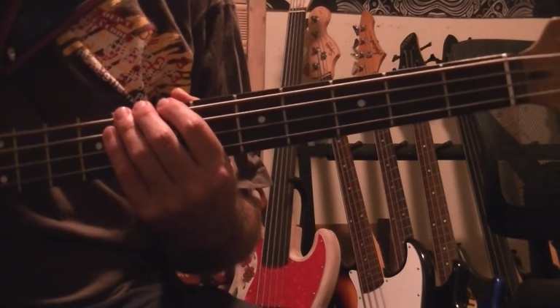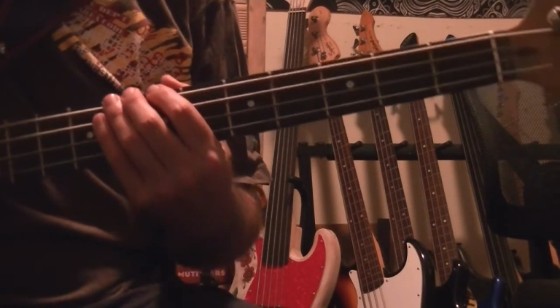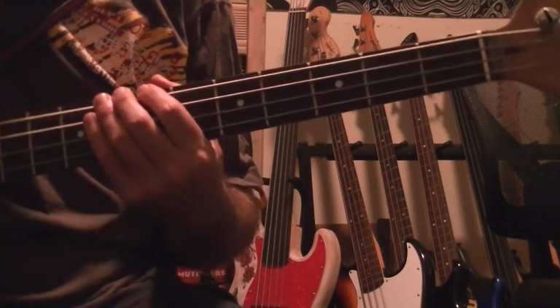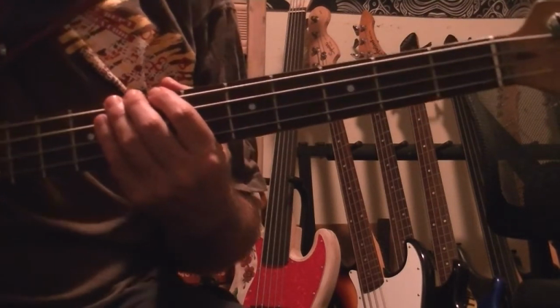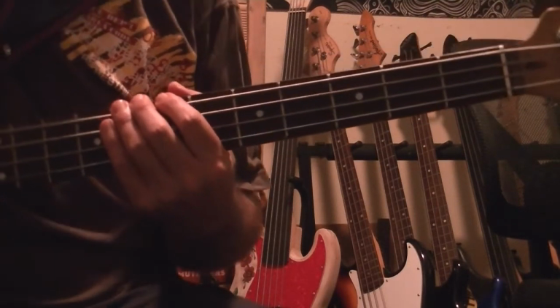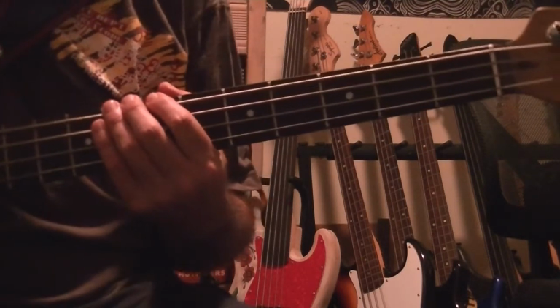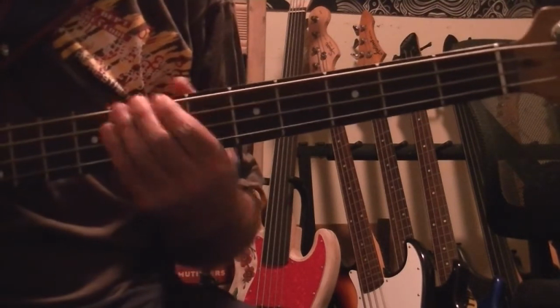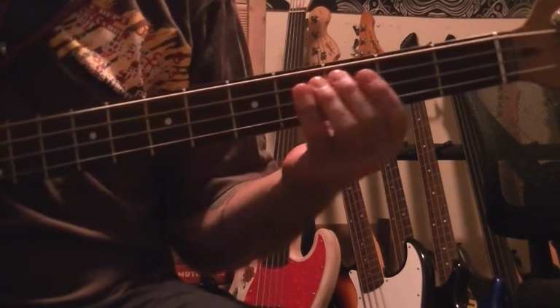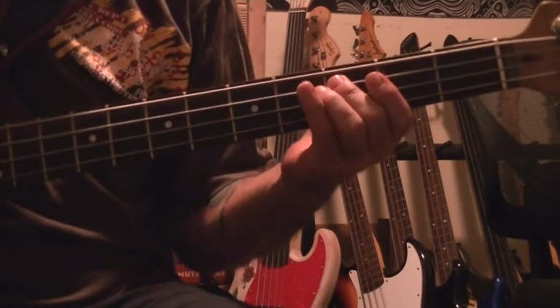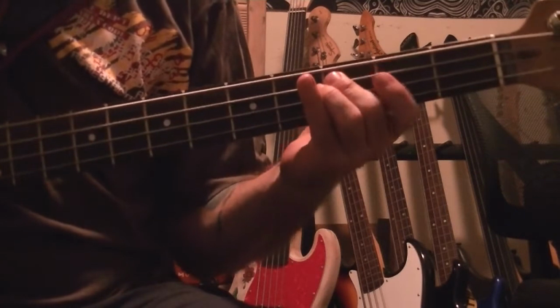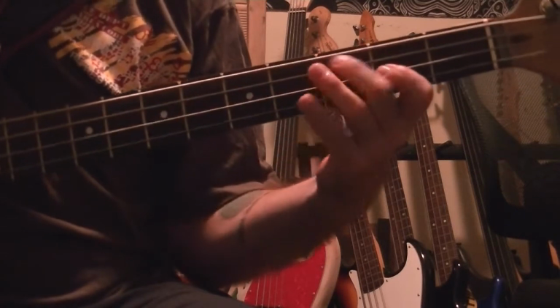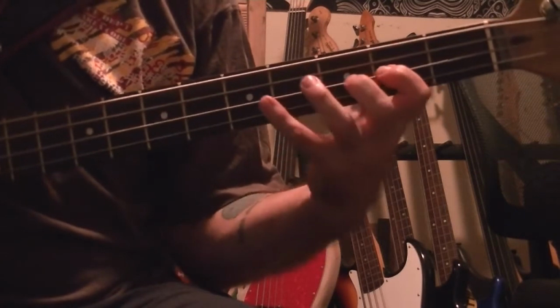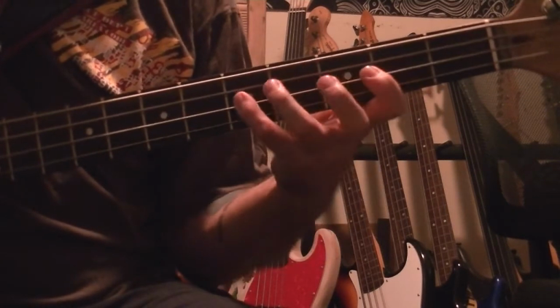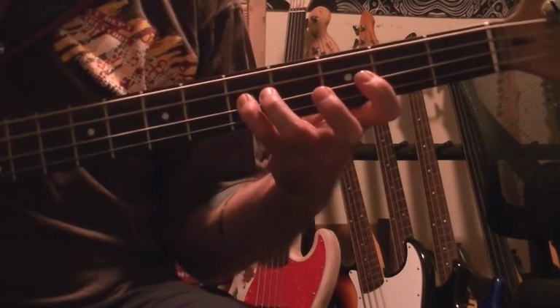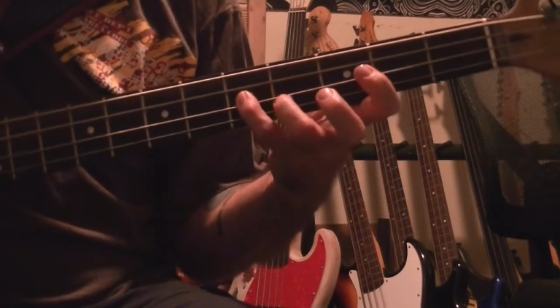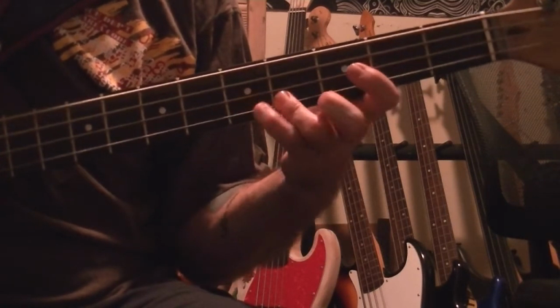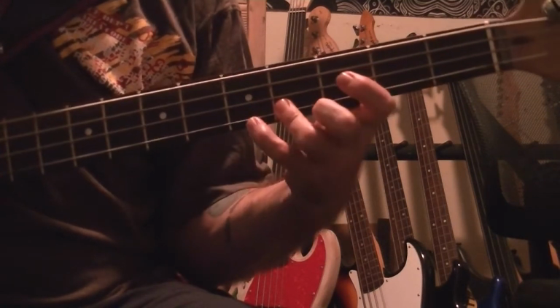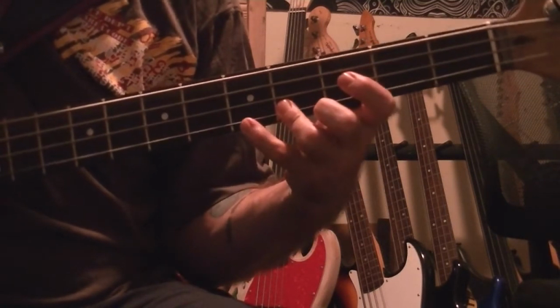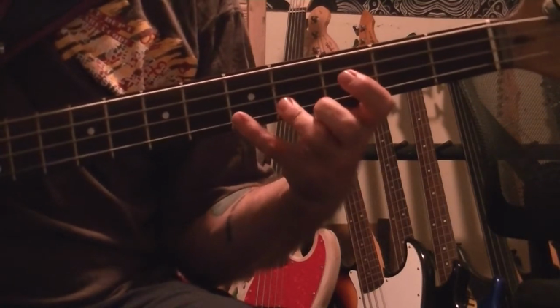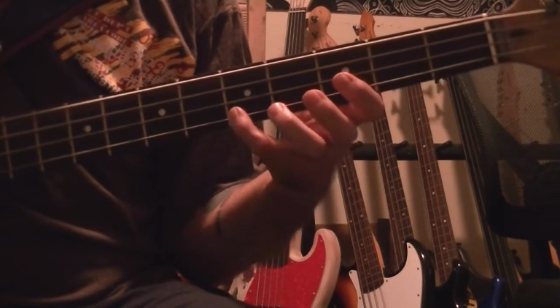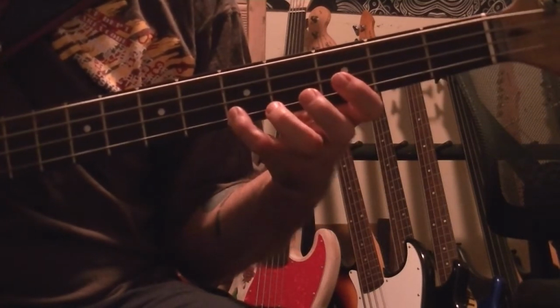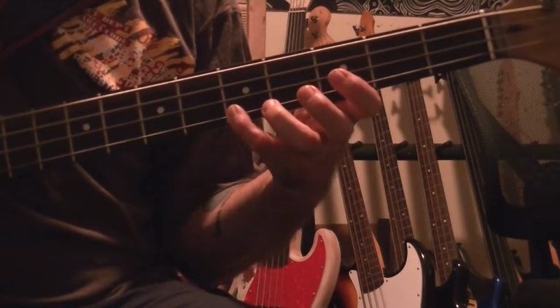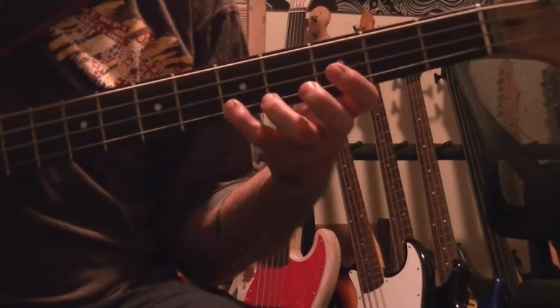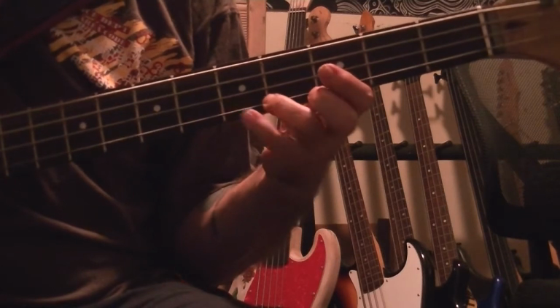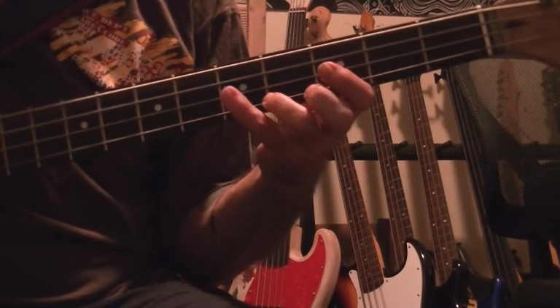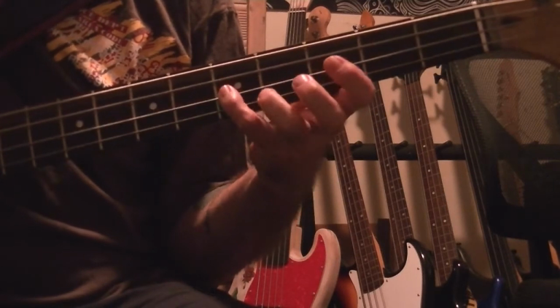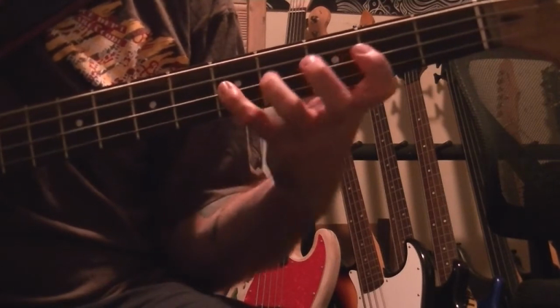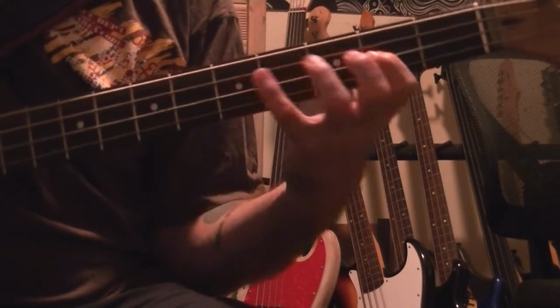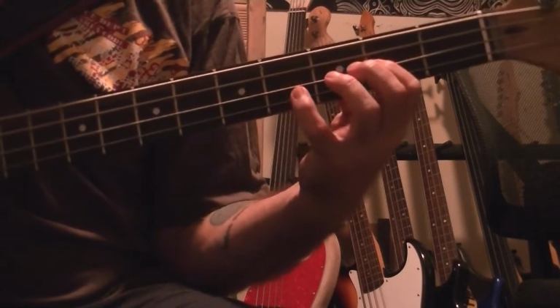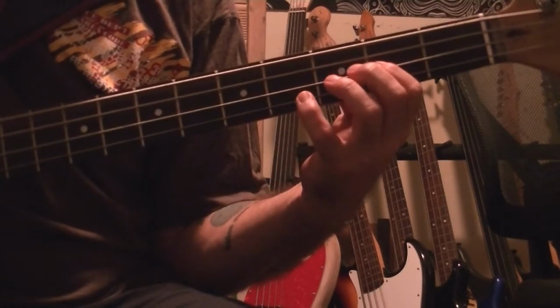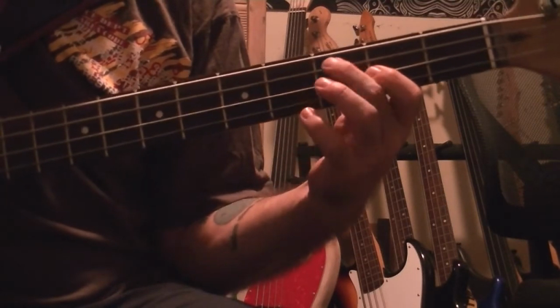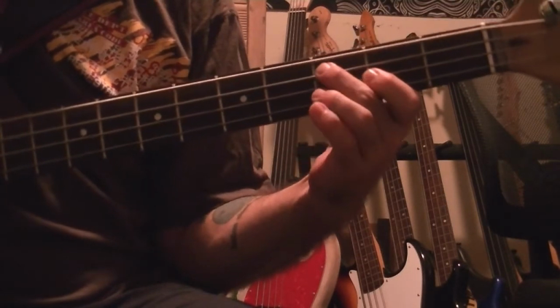So that is the major arpeggio: our root, third, fifth, seventh, octave, seventh, fifth, third, root.